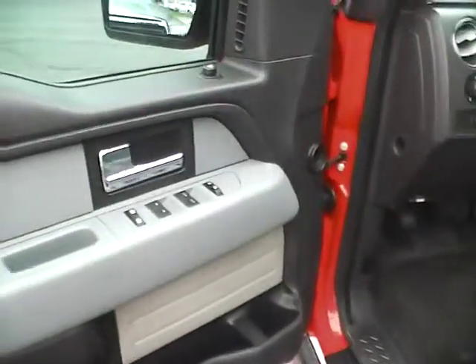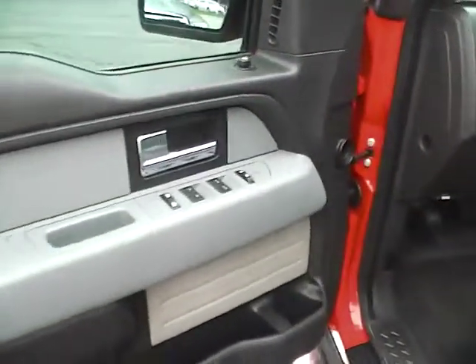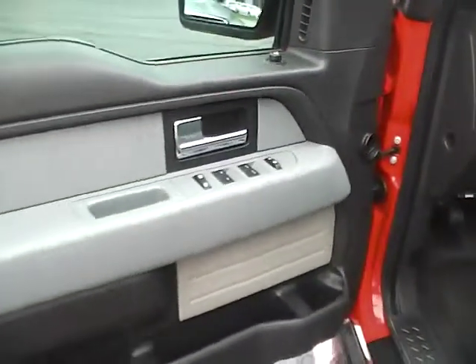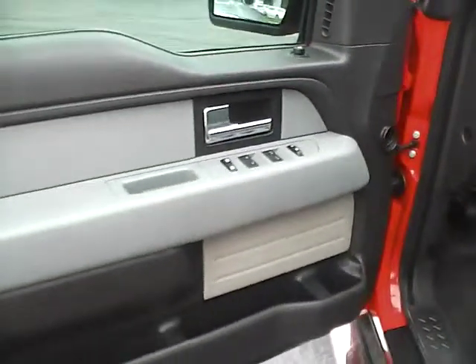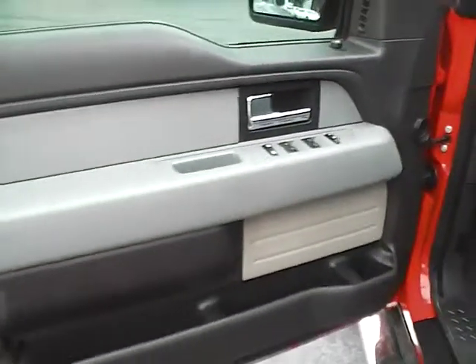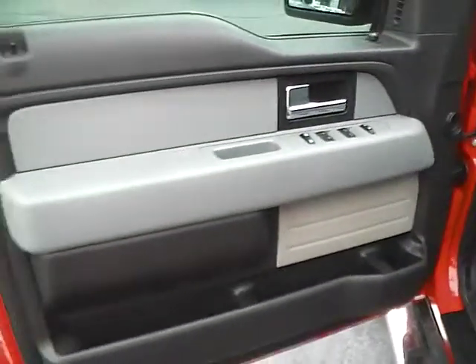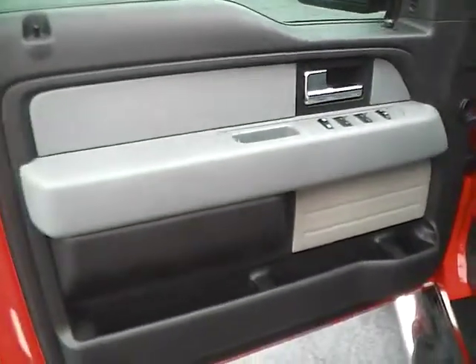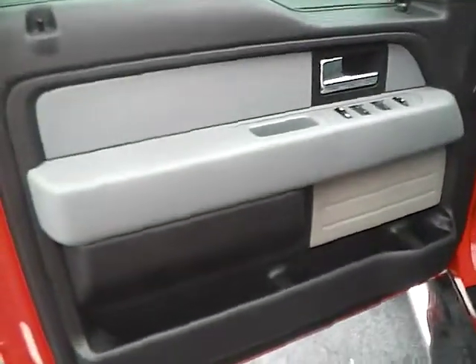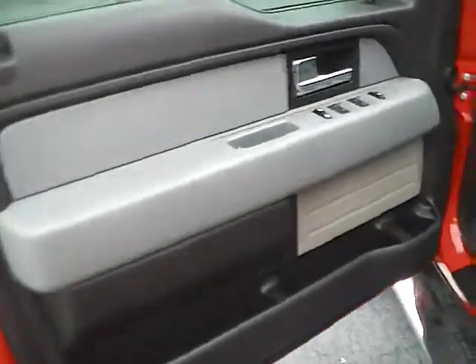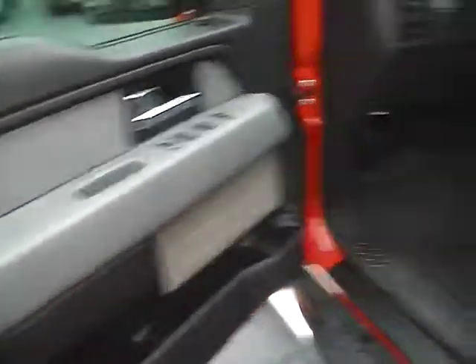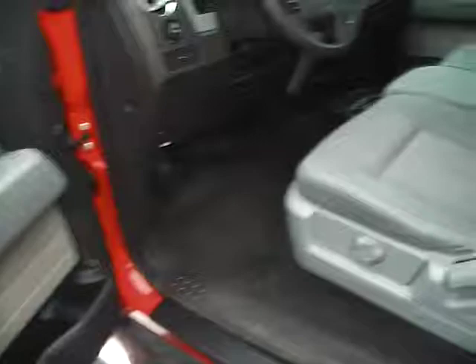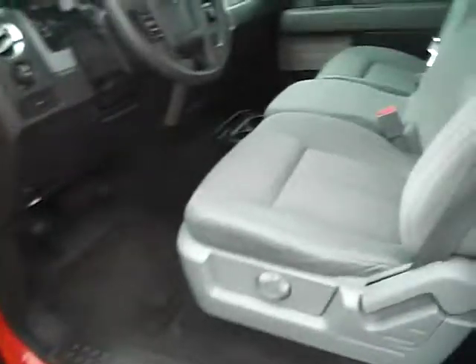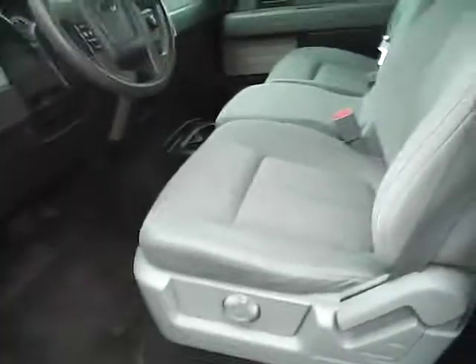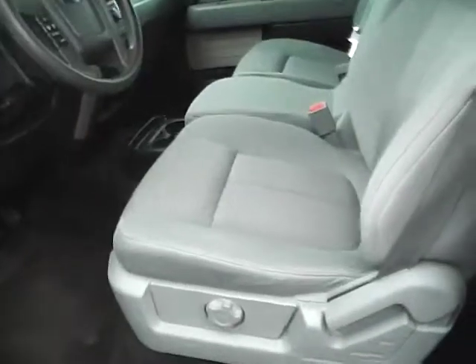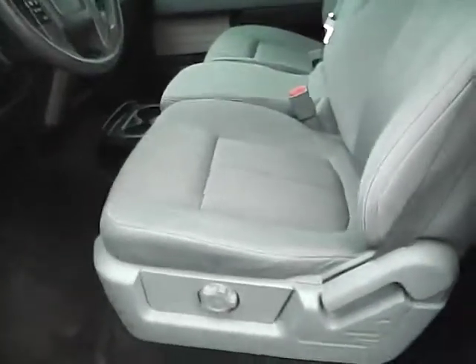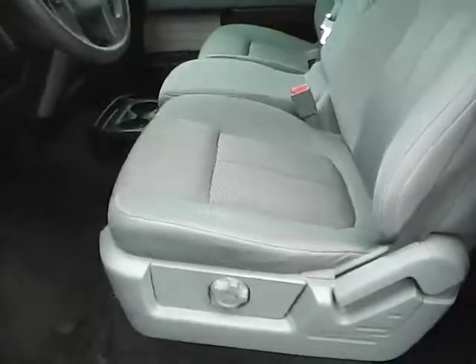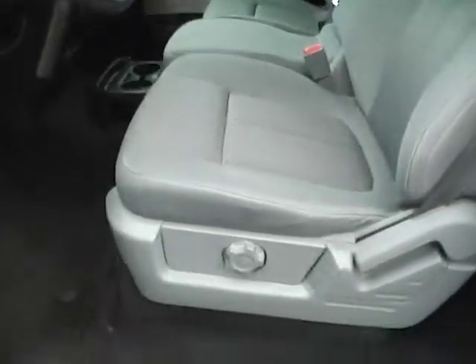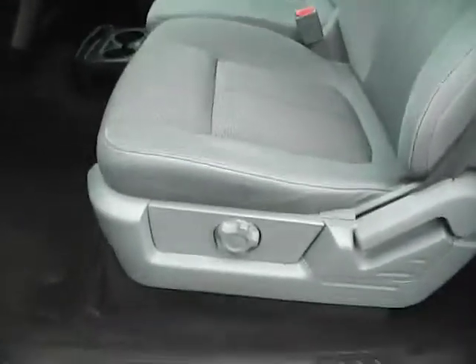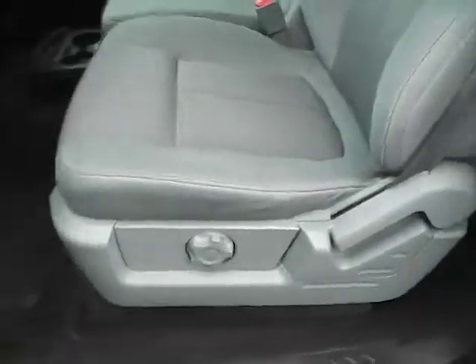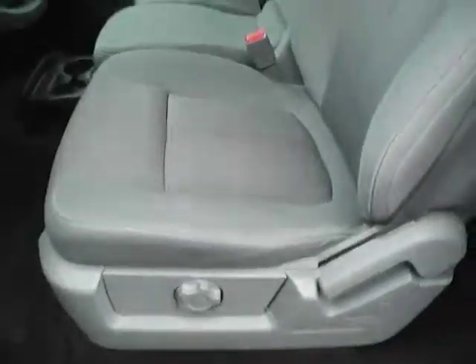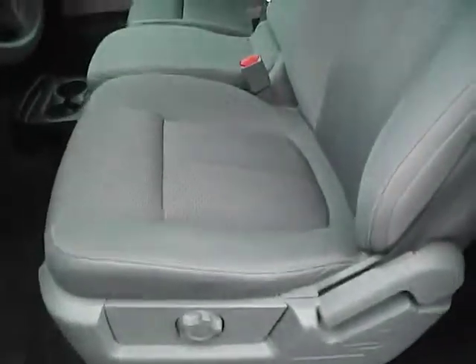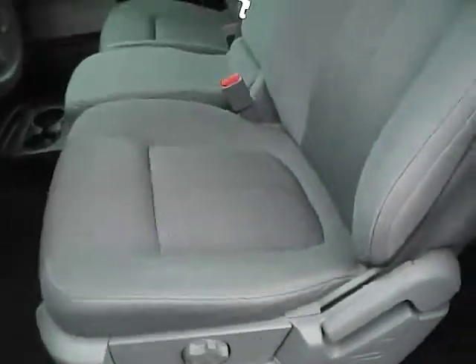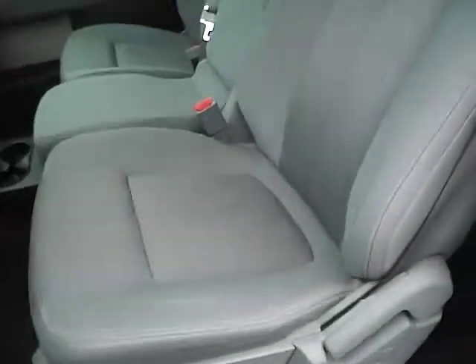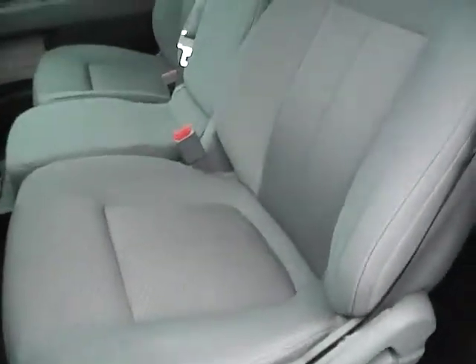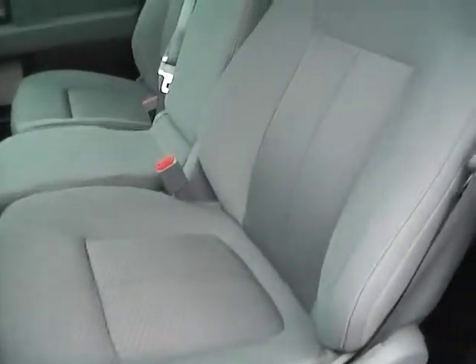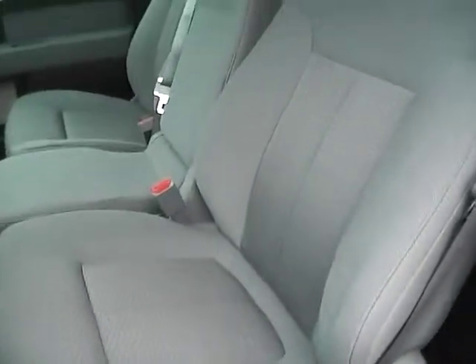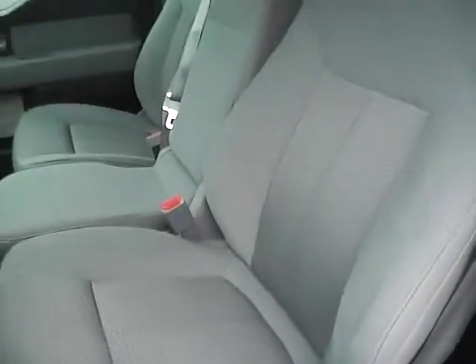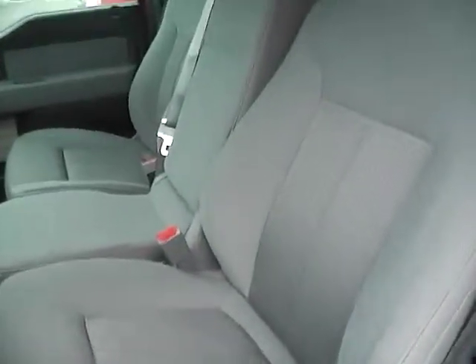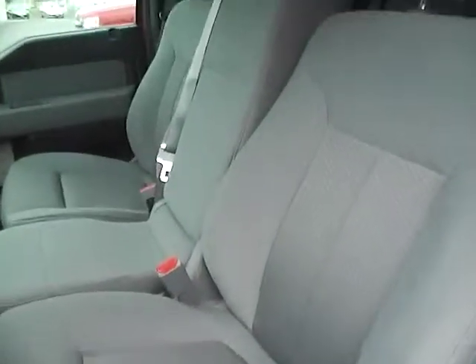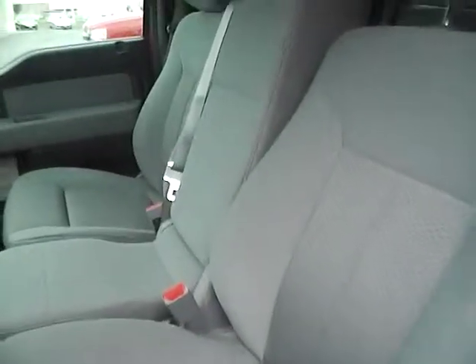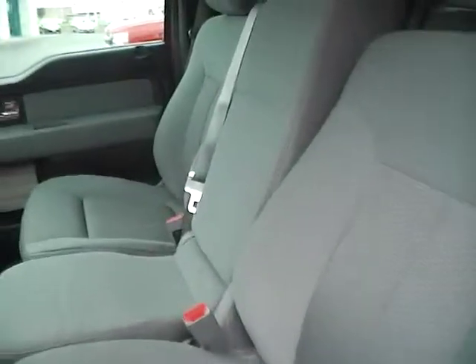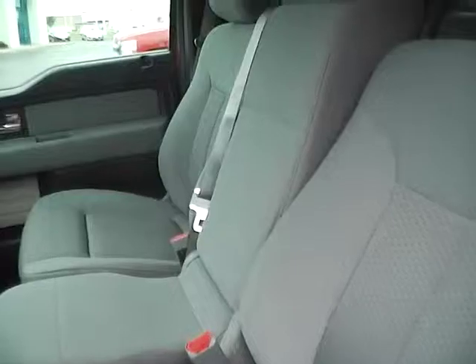Power locks, windows, mirrors. Split bench seat with adjustable lumbar. The interior is in excellent condition.